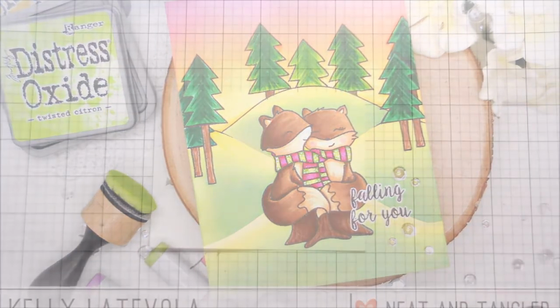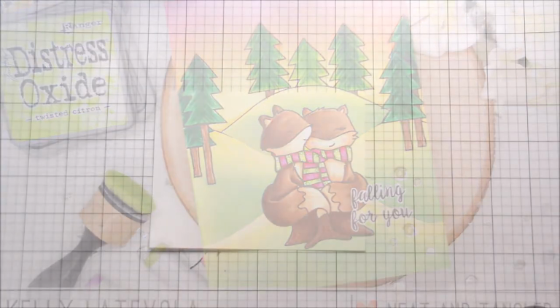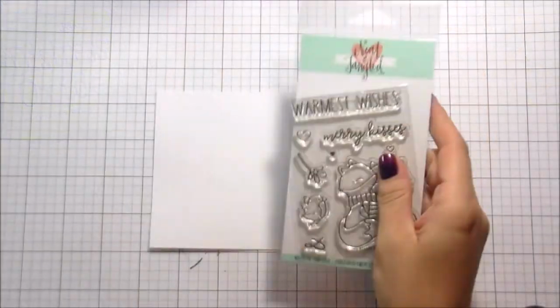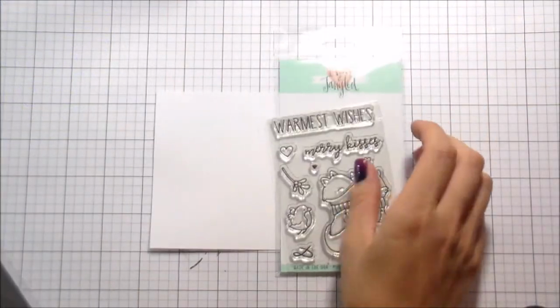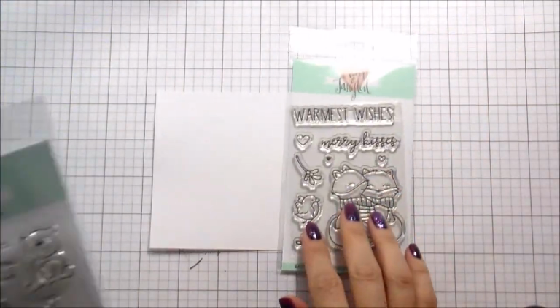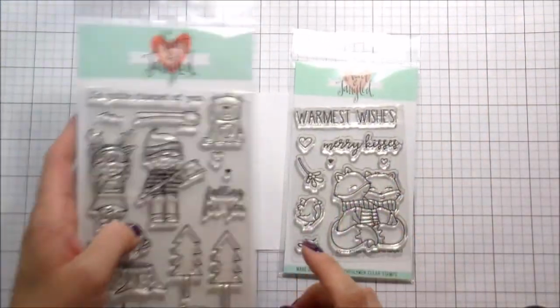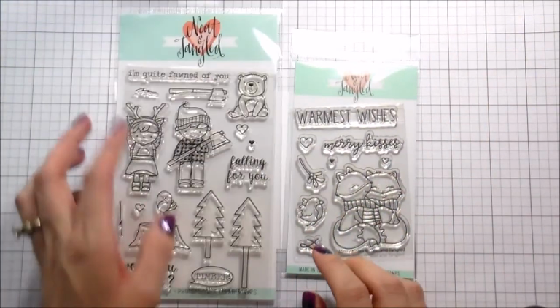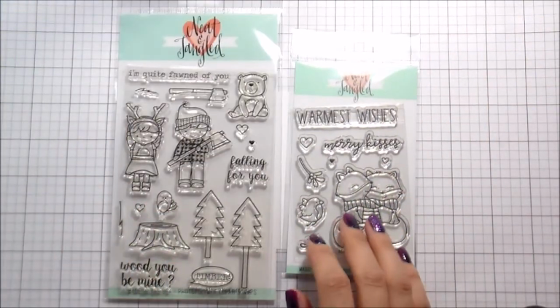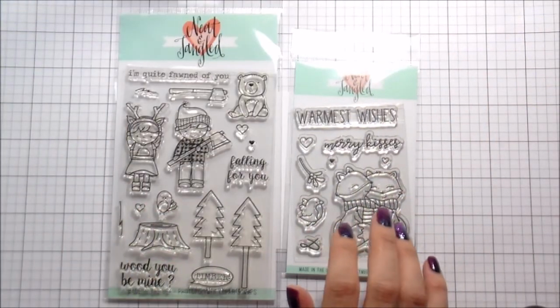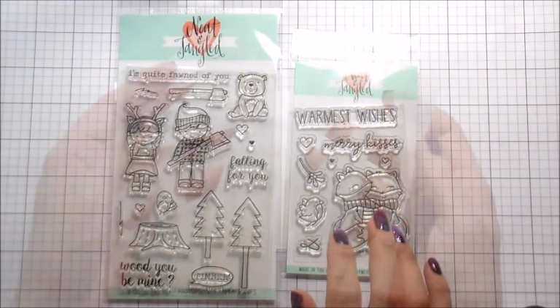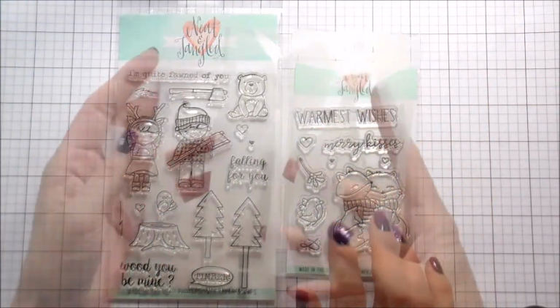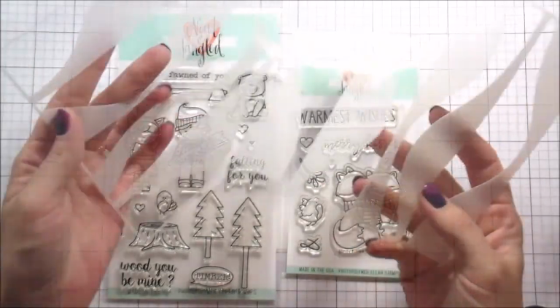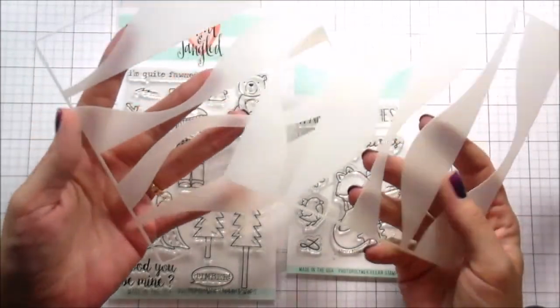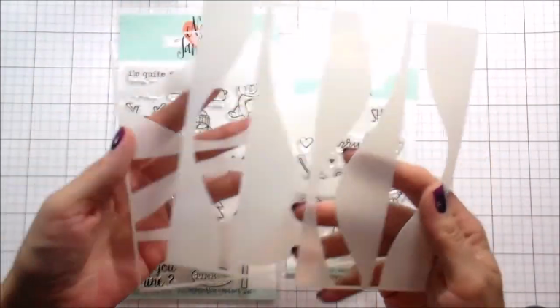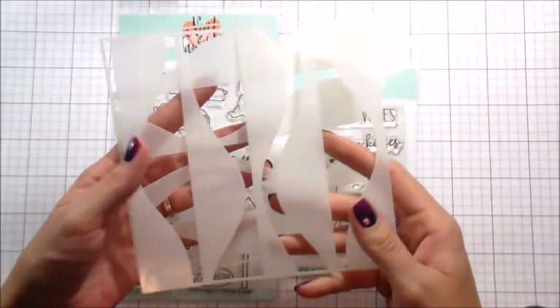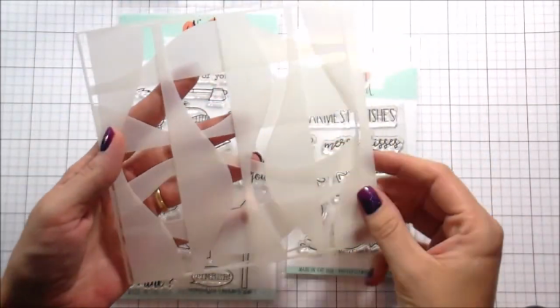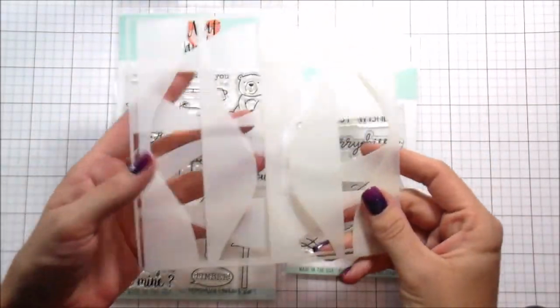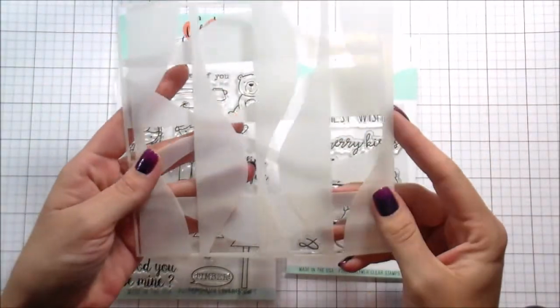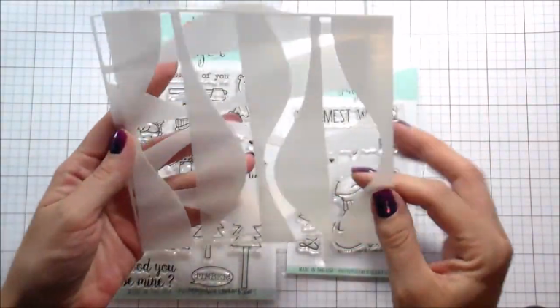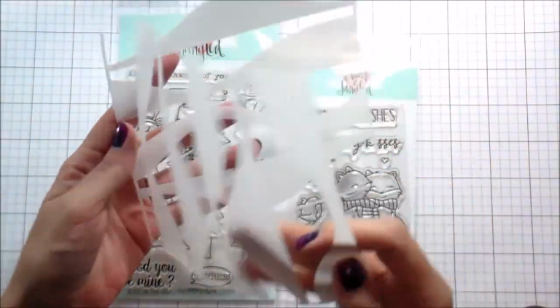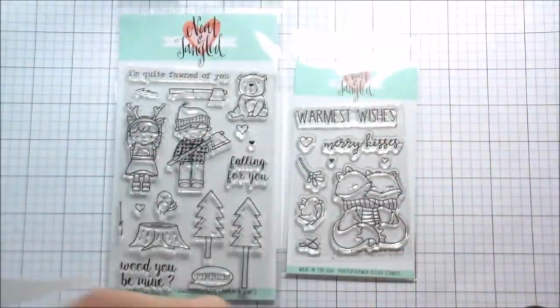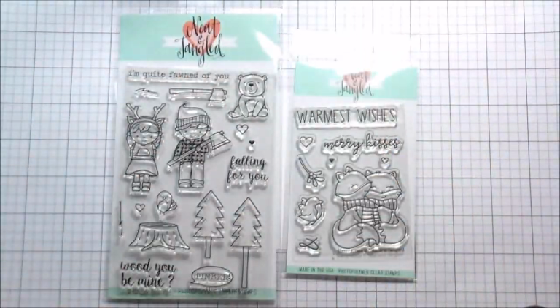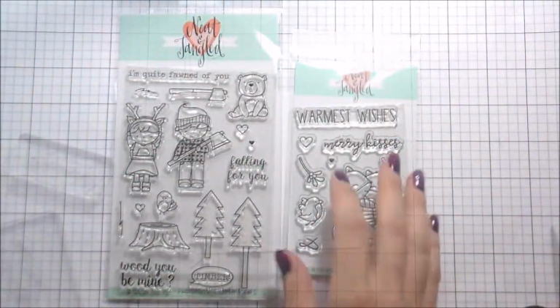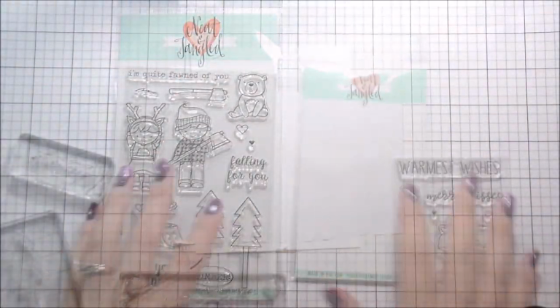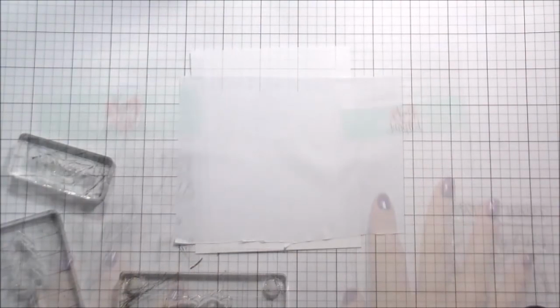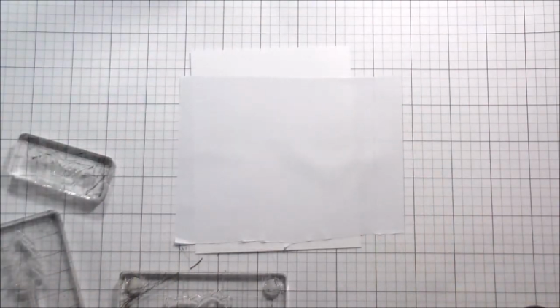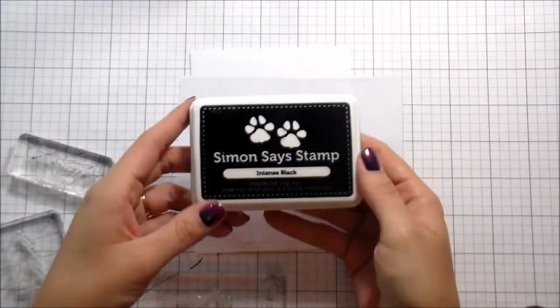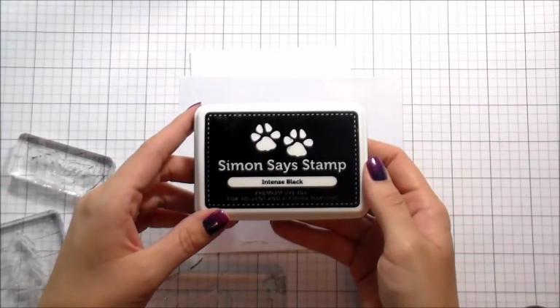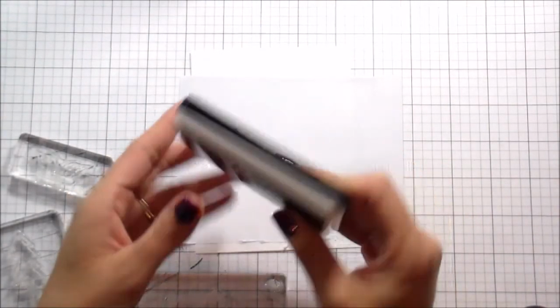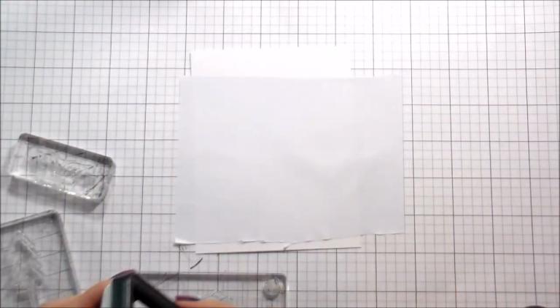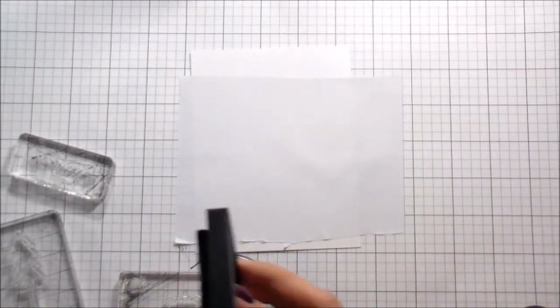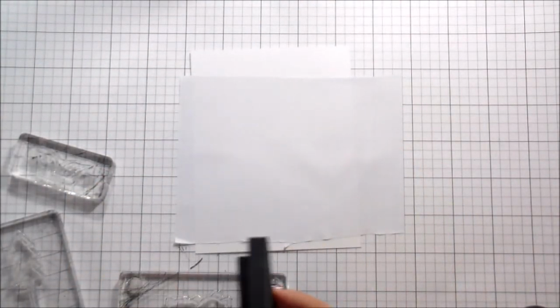Hi guys, it's Kelly Latavola here. I'm back with another video for Neat & Tangled. Today I'm going to be using a new set called Merry Kisses and an older set called Lumberjack Love, and I'm also using the new Landscapes Duos stencil.